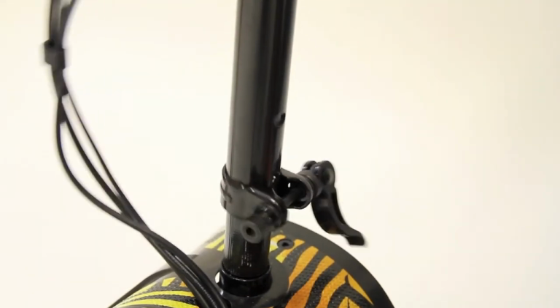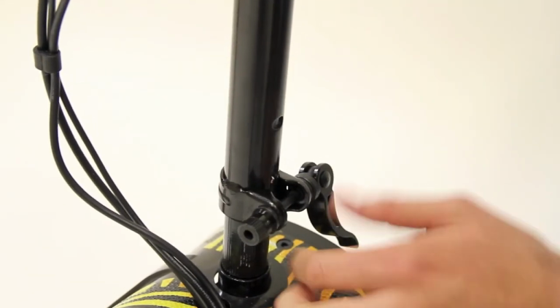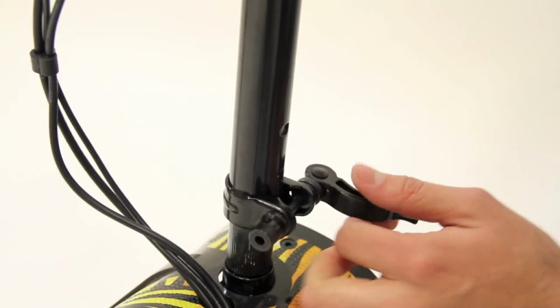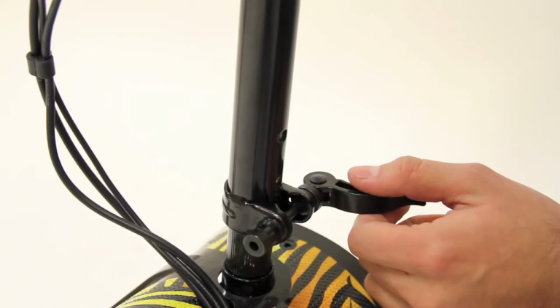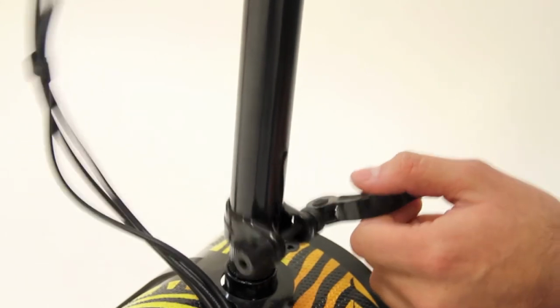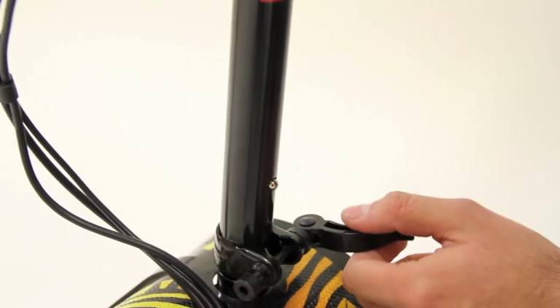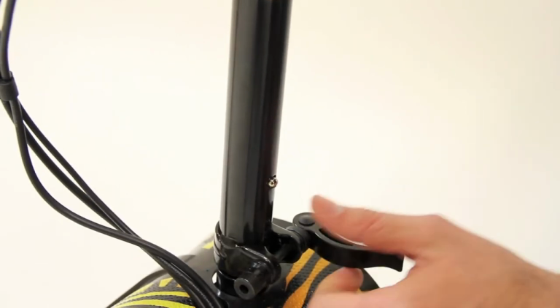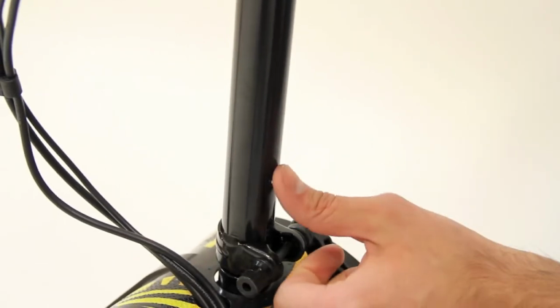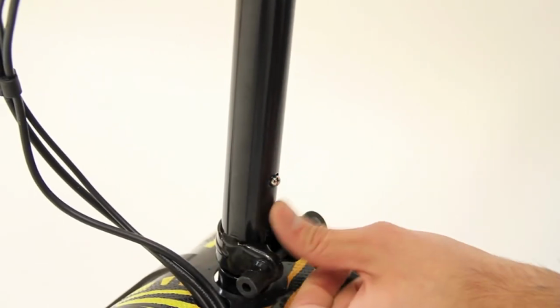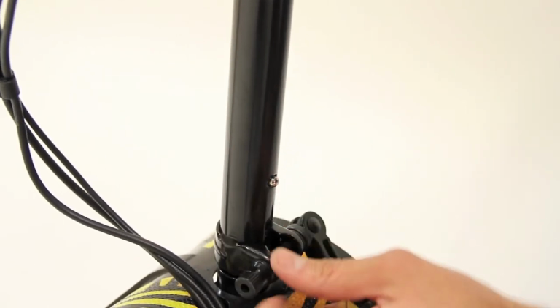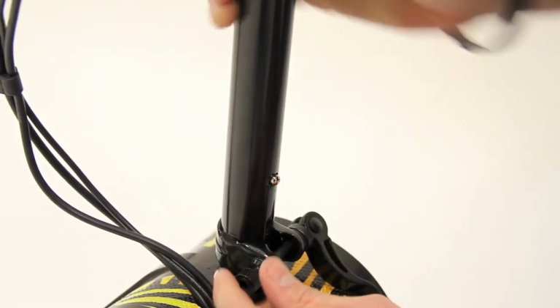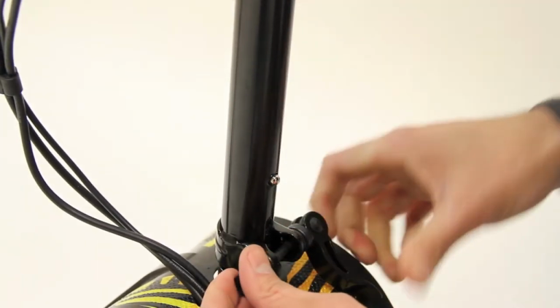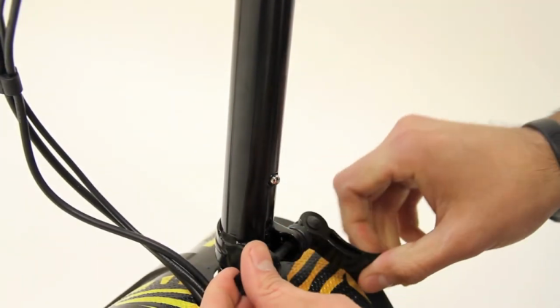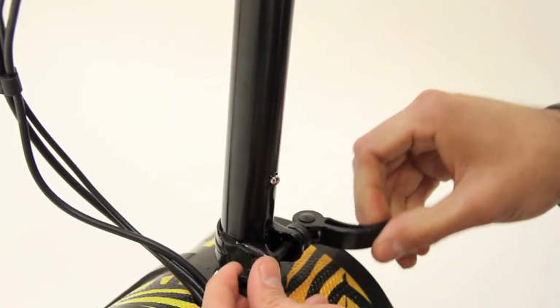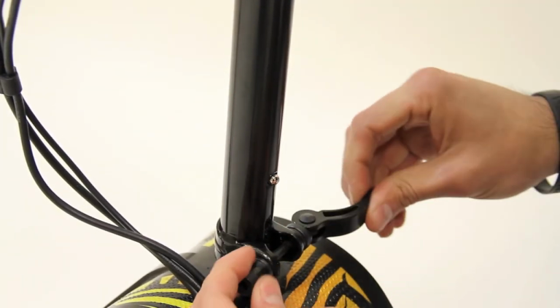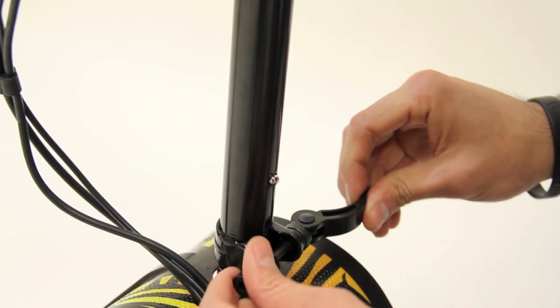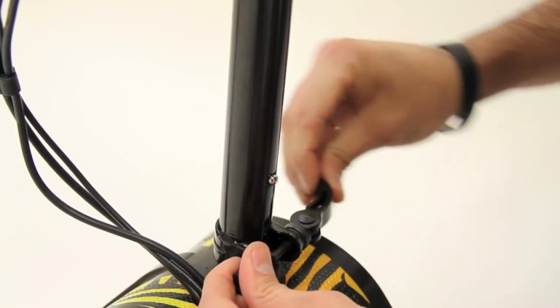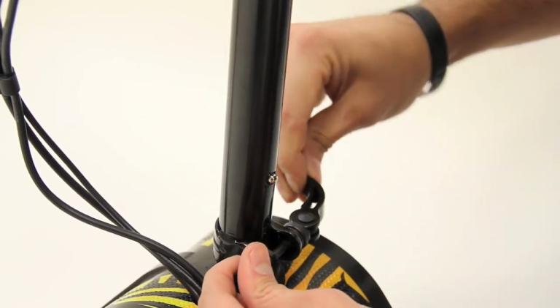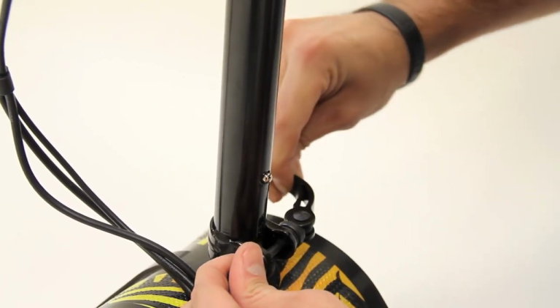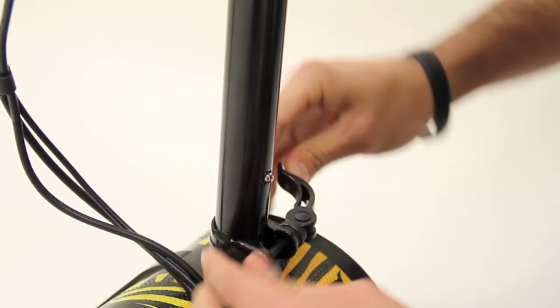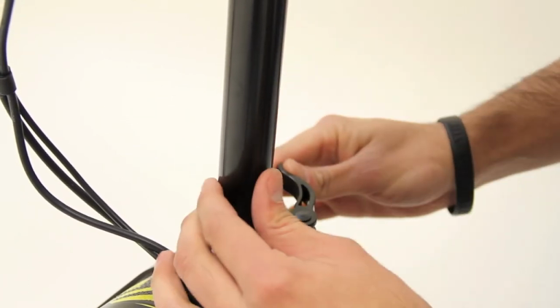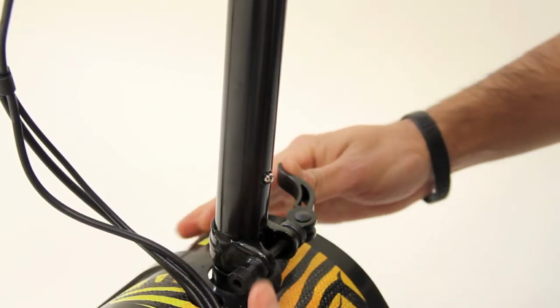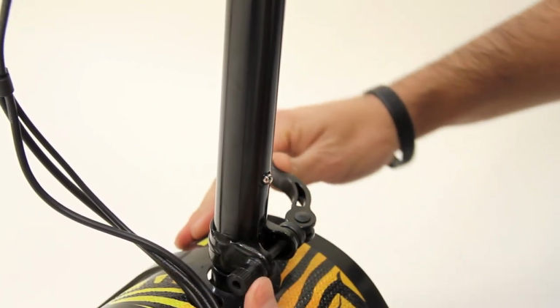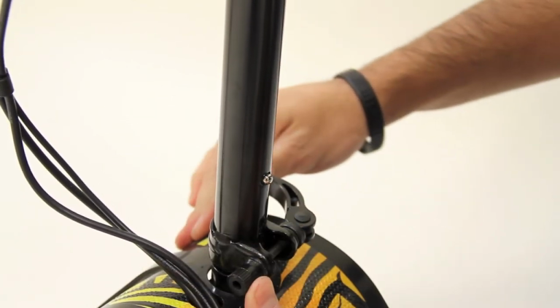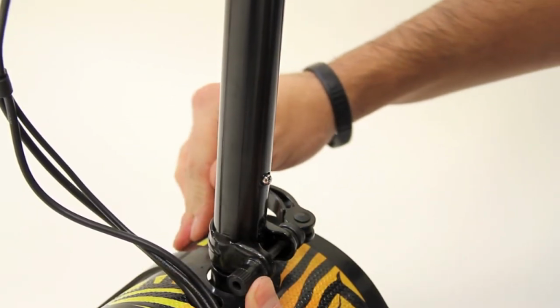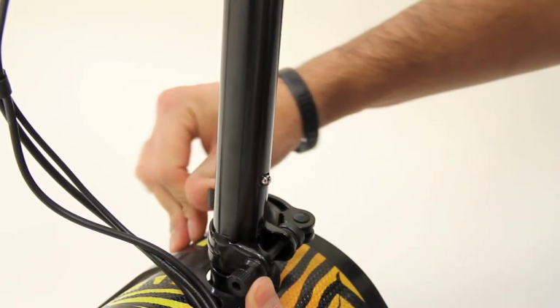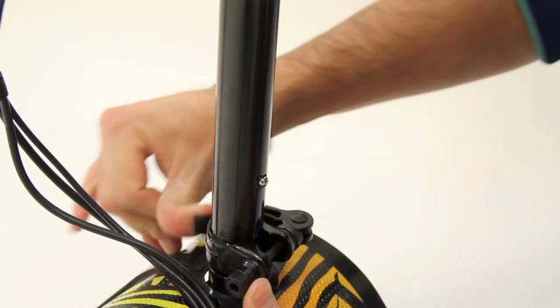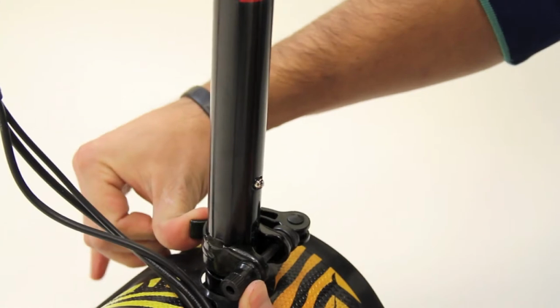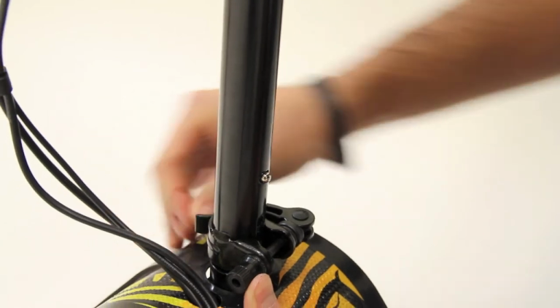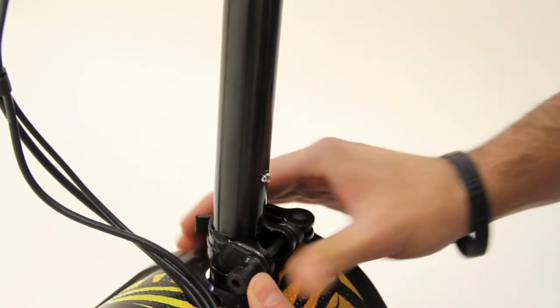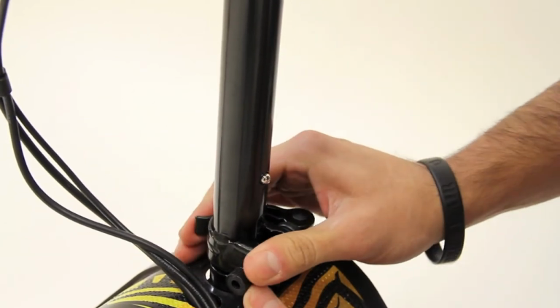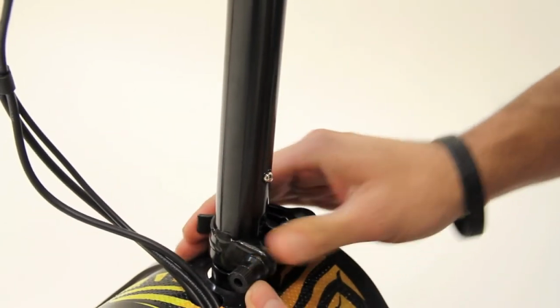Make sure the locking pin snaps into the slot in the steering mast. Close the quick release securely to hold the mast in place. The tension of the quick release can be adjusted by tightening or loosening the tension adjusting nut.